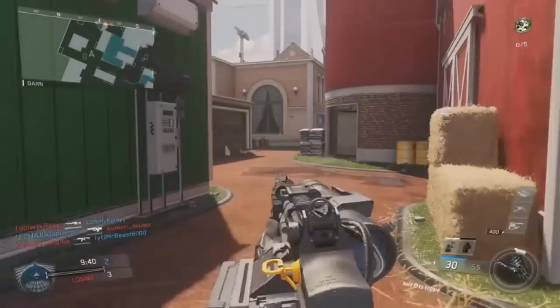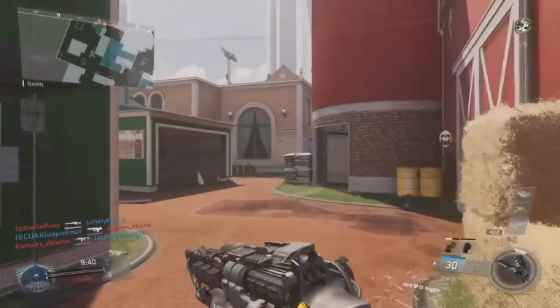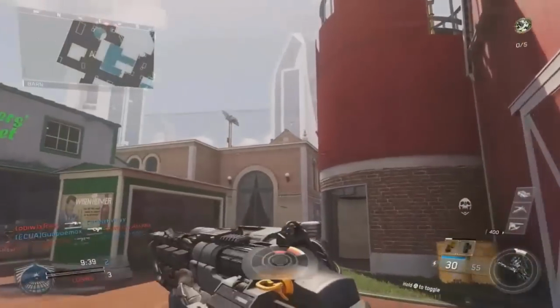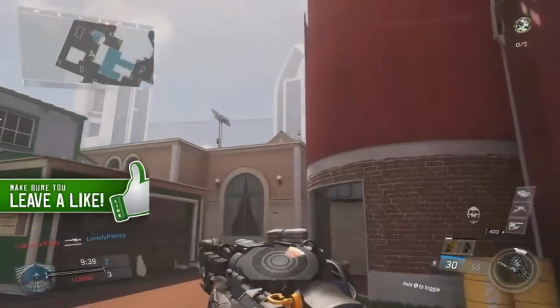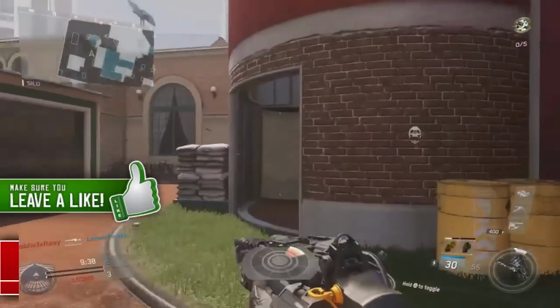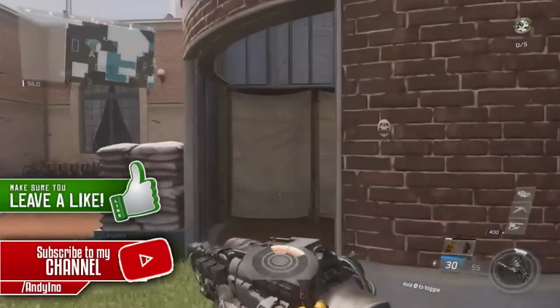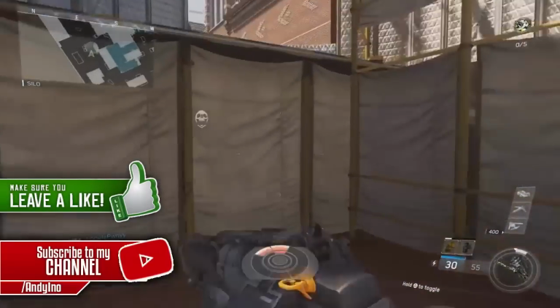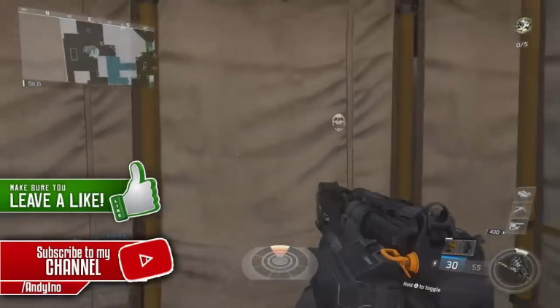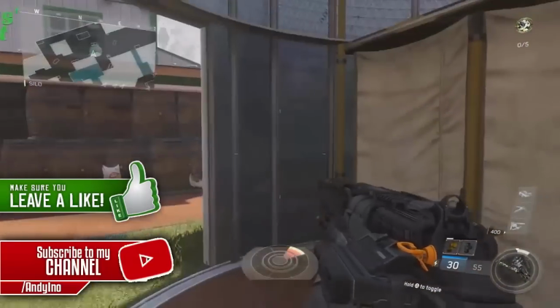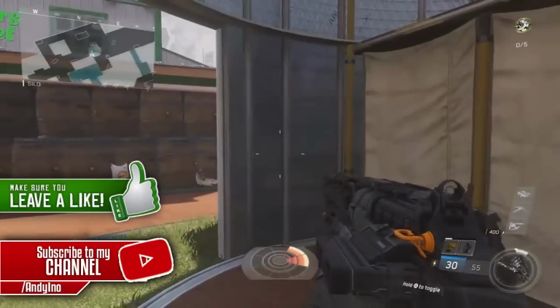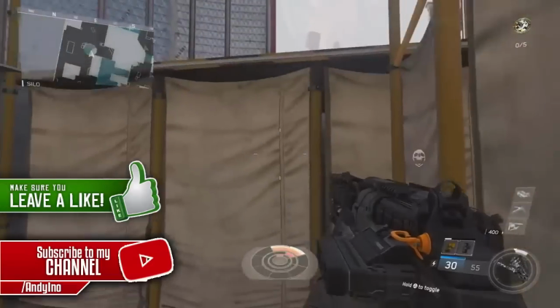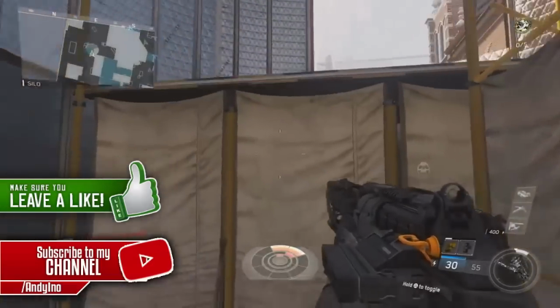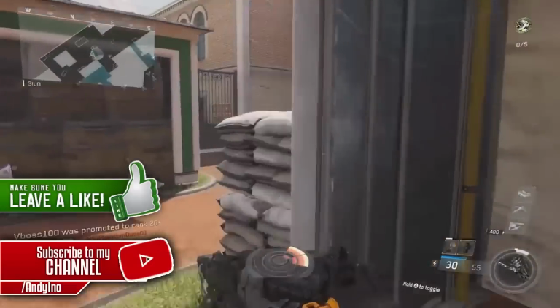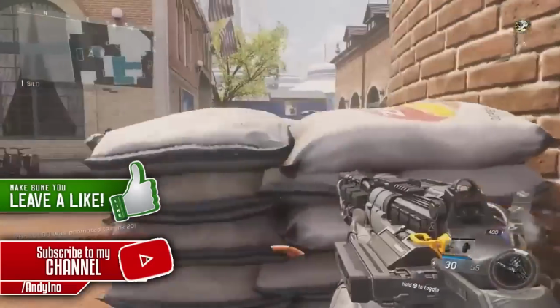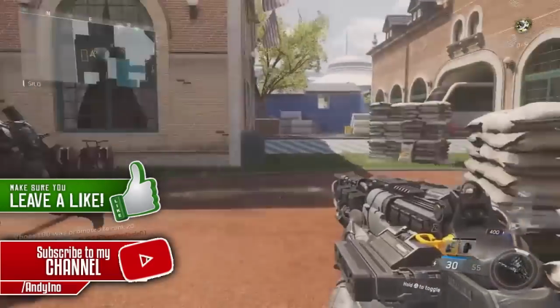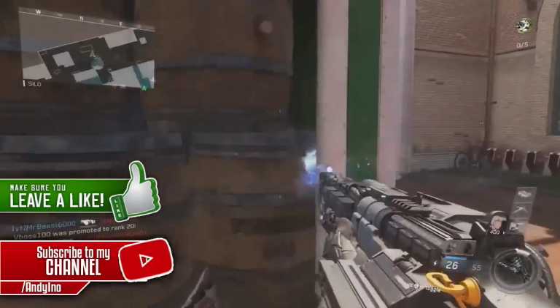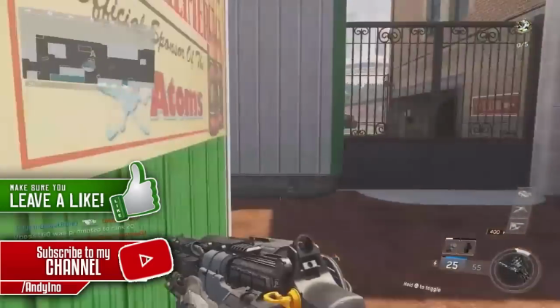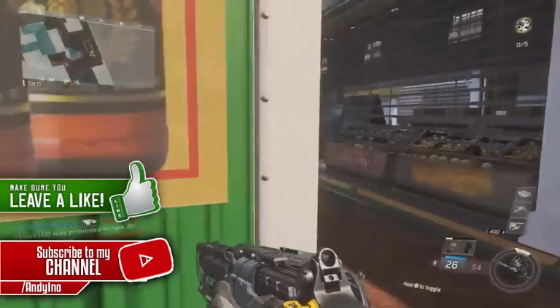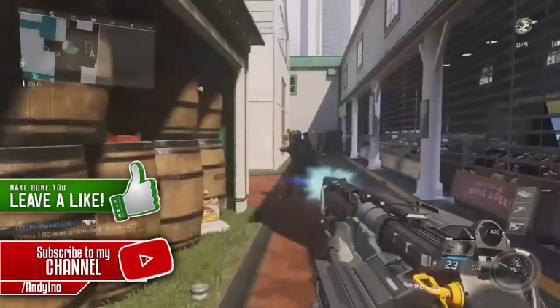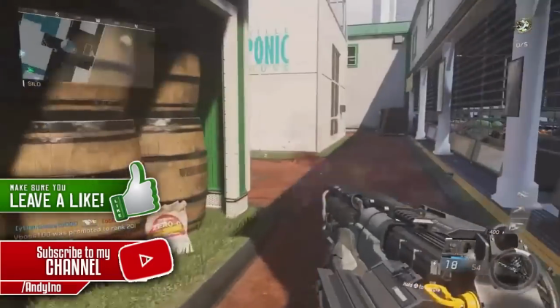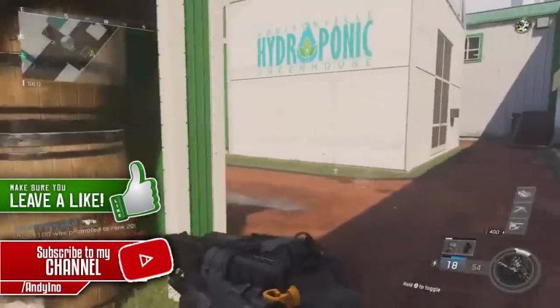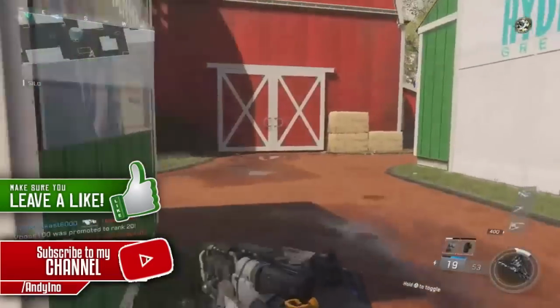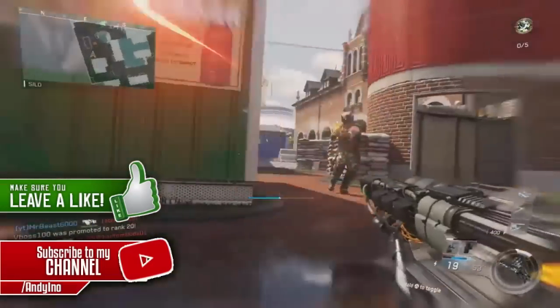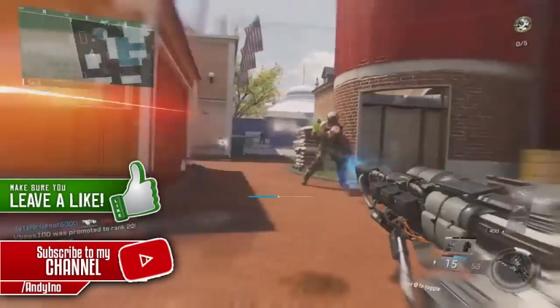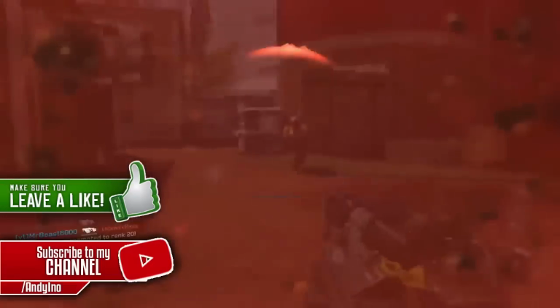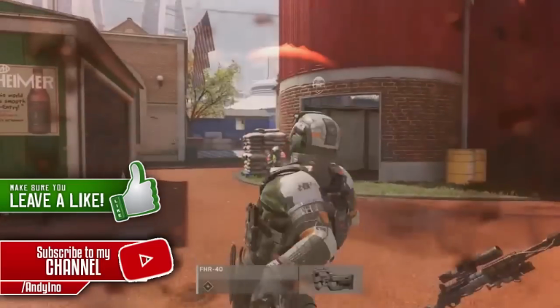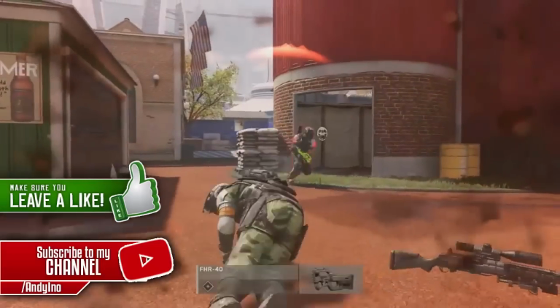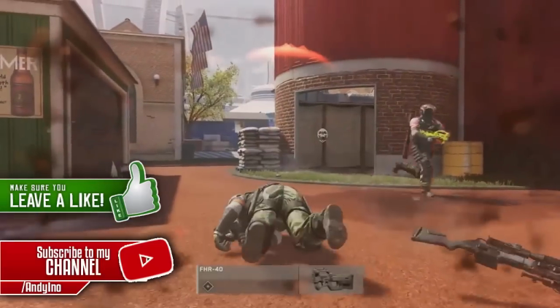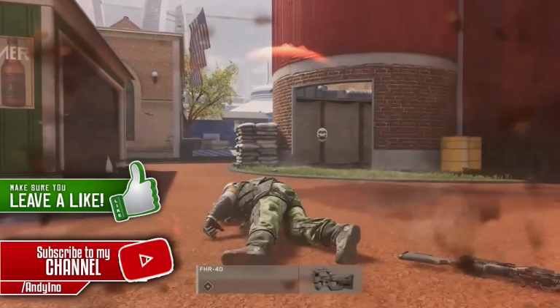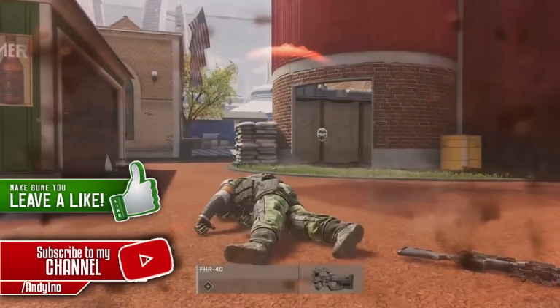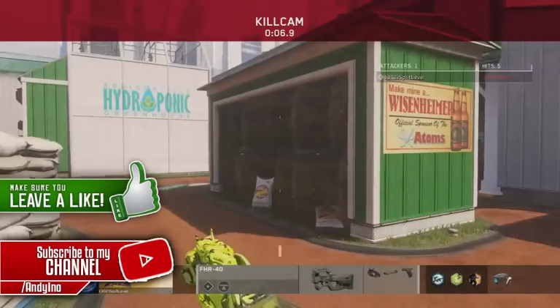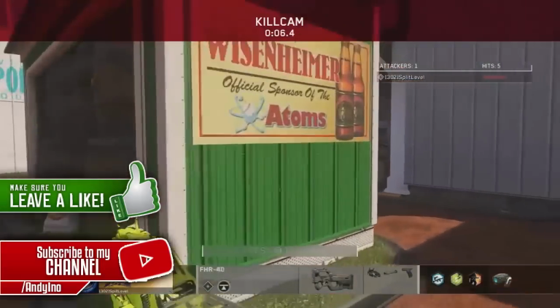Also, if you haven't already, hit the like button and subscribe. Subscribing and liking is a big deal to me and it helps me bring my channel further, so if you like this video be sure to leave a thumbs up and subscribe.